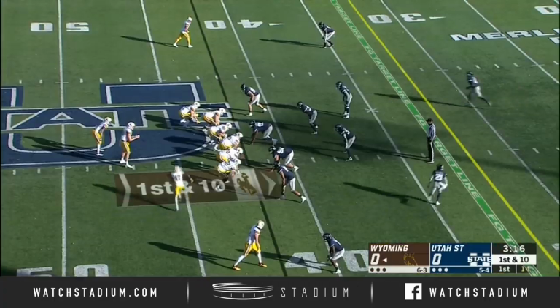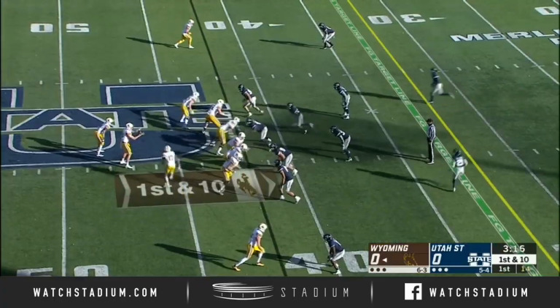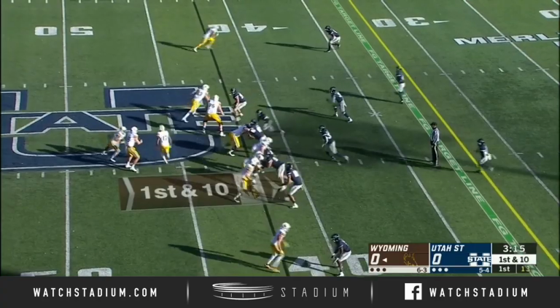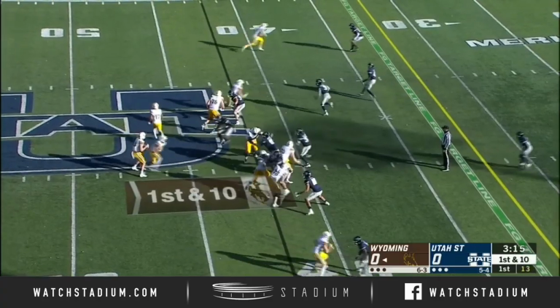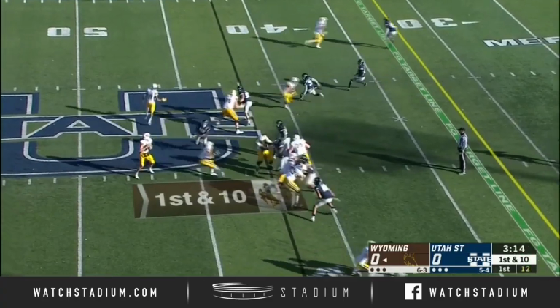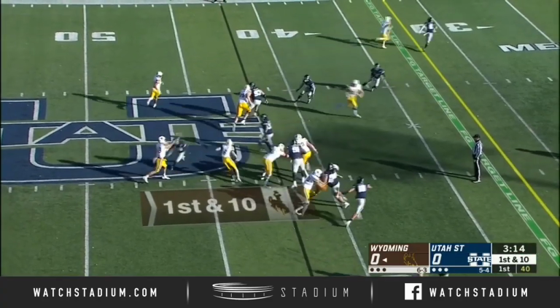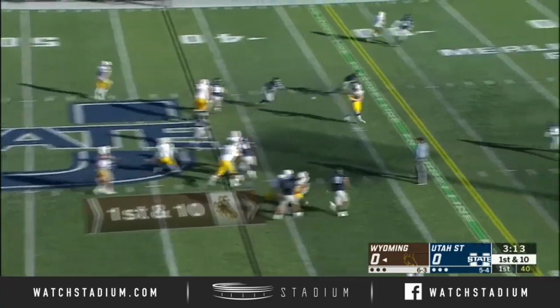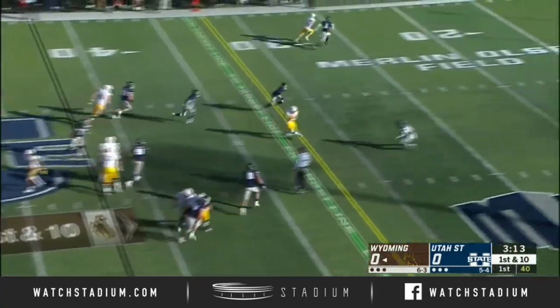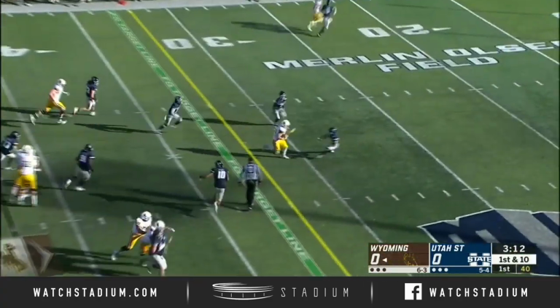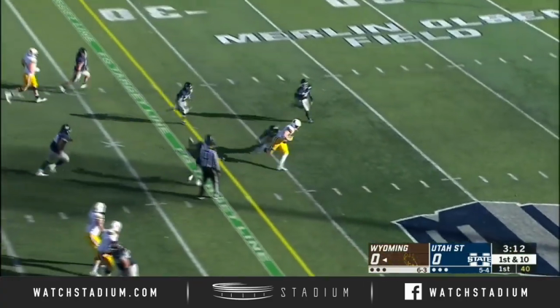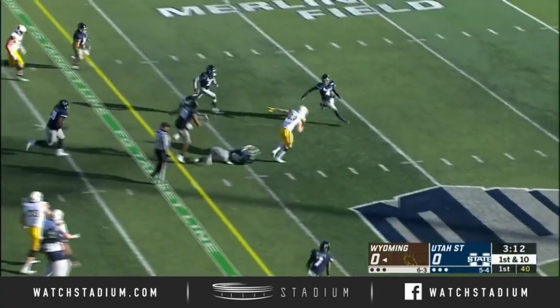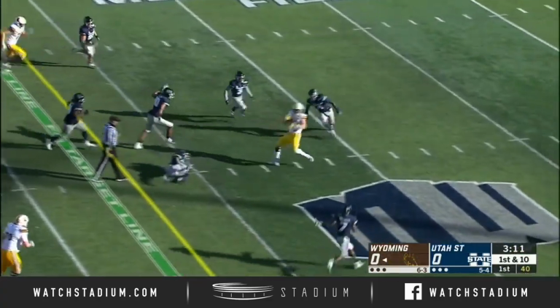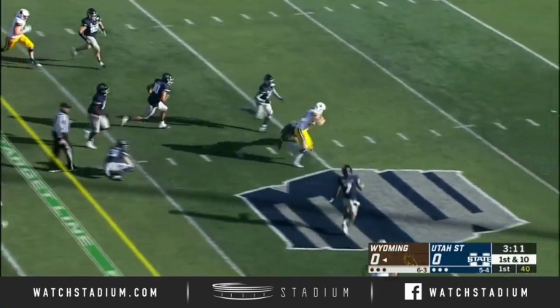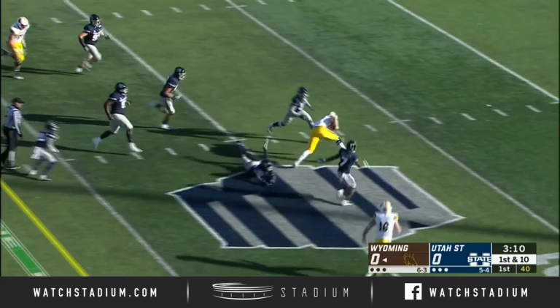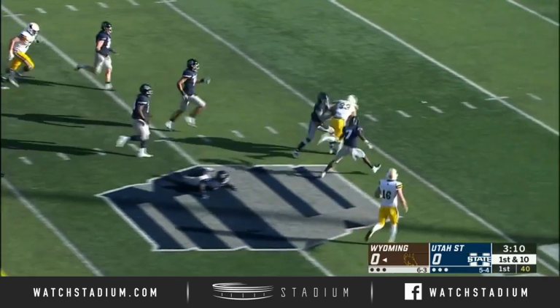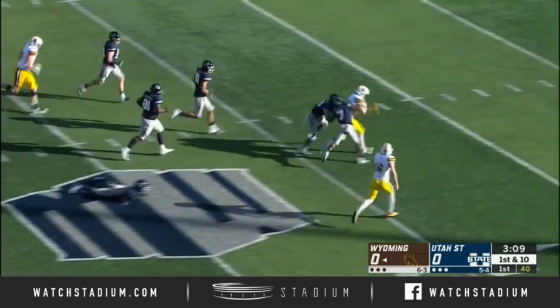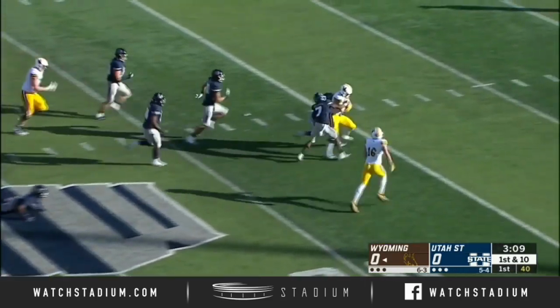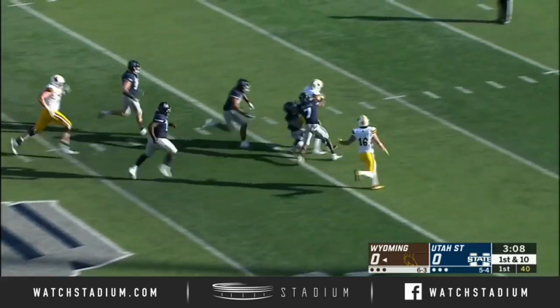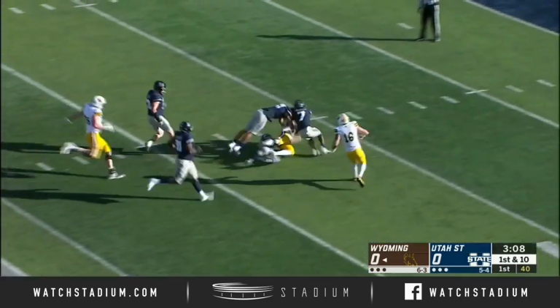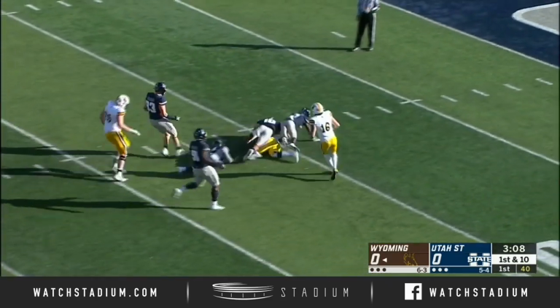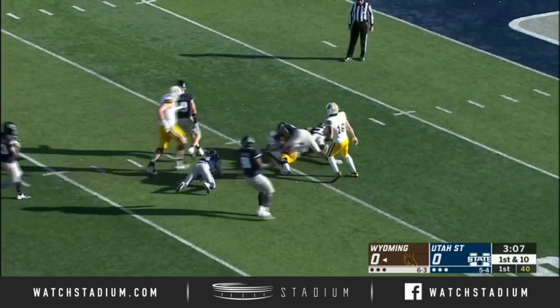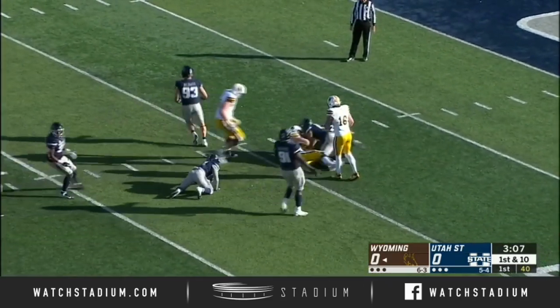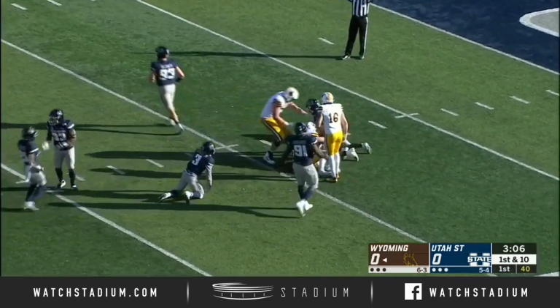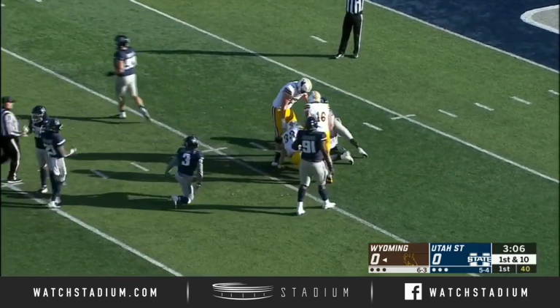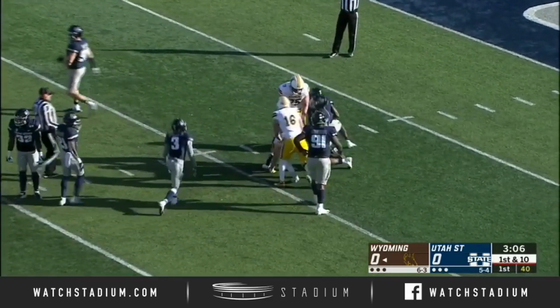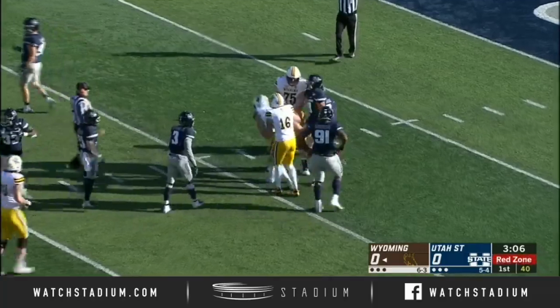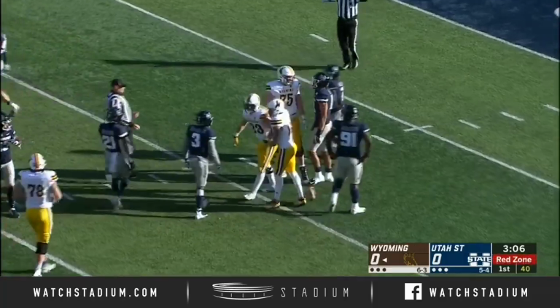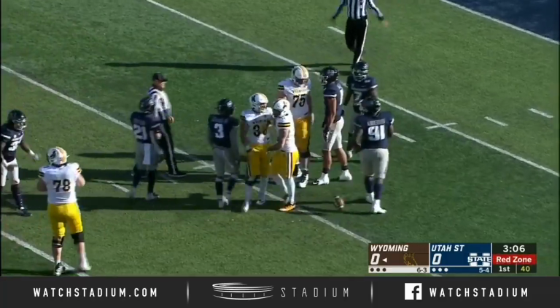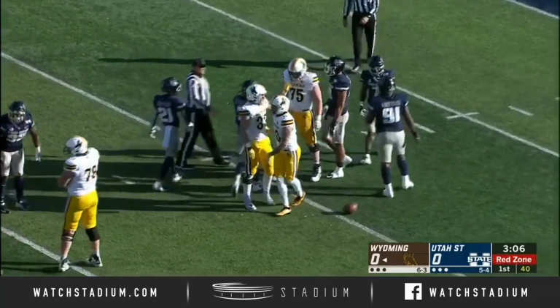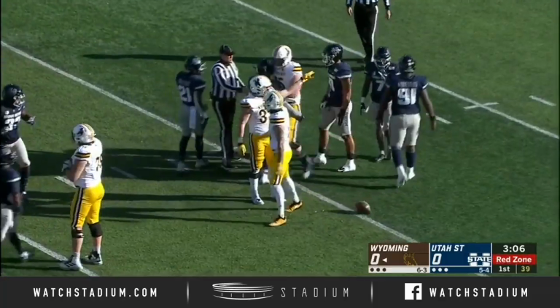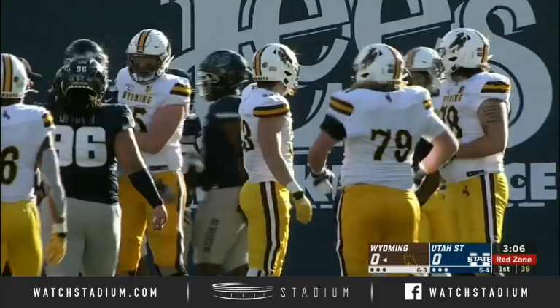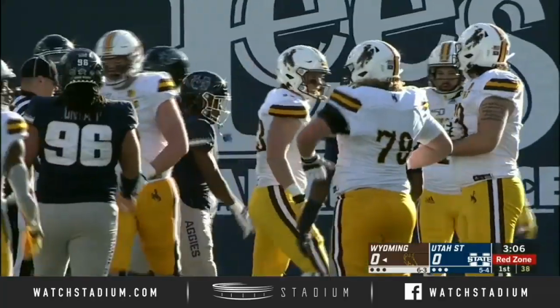Not only is he a better player, but he's also in a better state of mind this year. That pass across the middle earns him a first down. The tight end, Josh Harshman, dragging defenders — and it takes a trio of blue and gray Aggies to take him down at the 10.